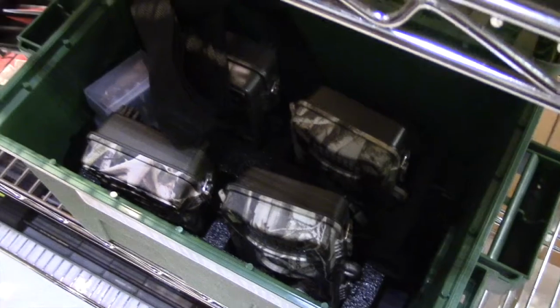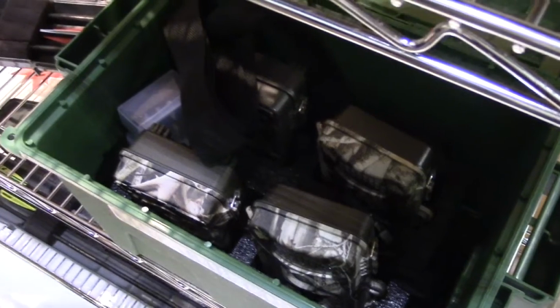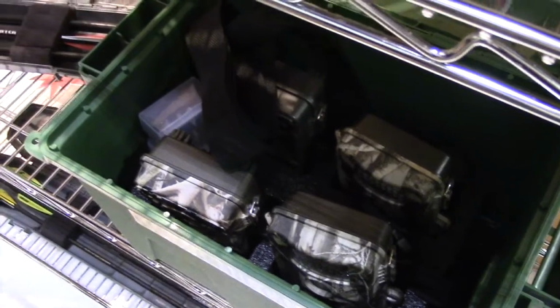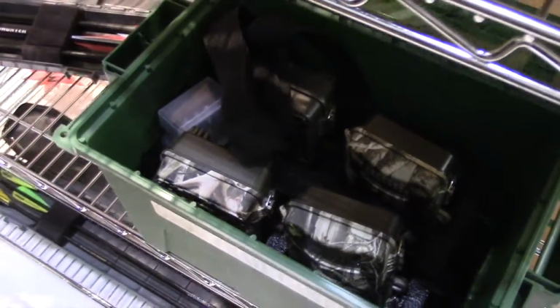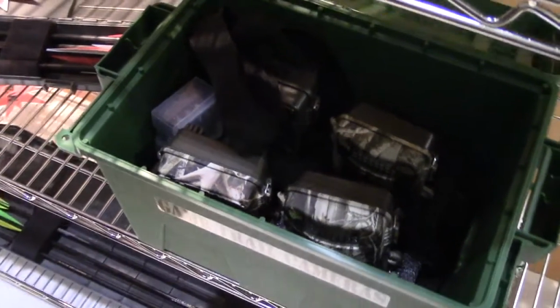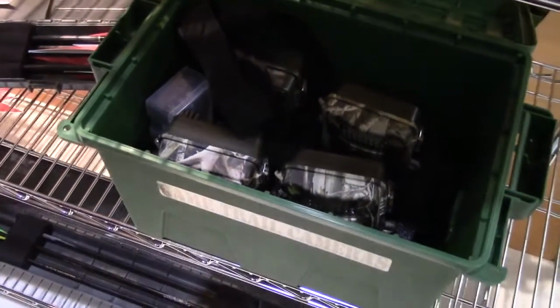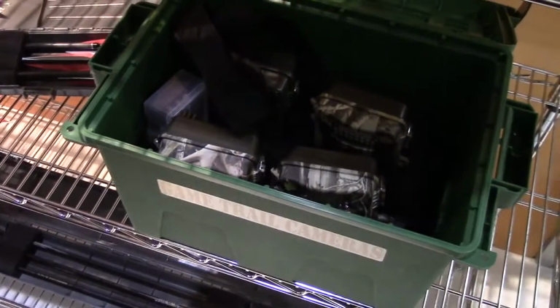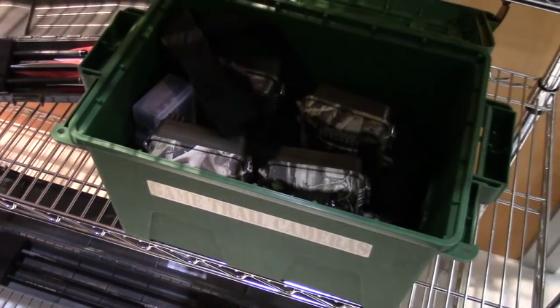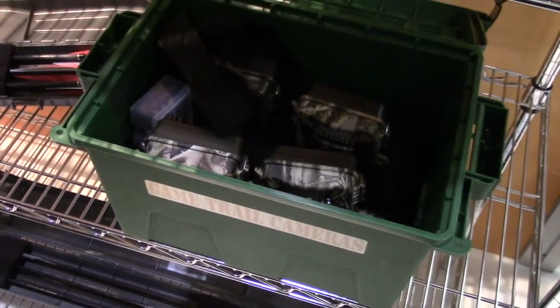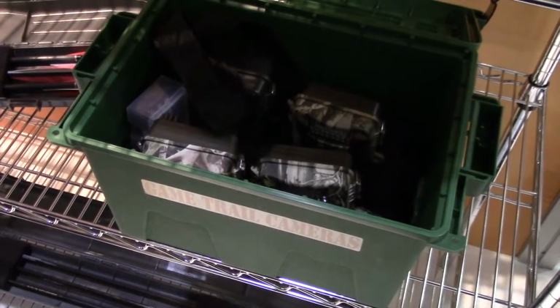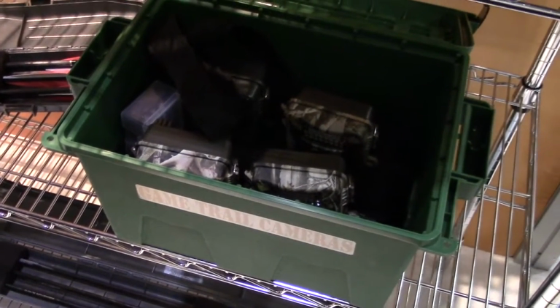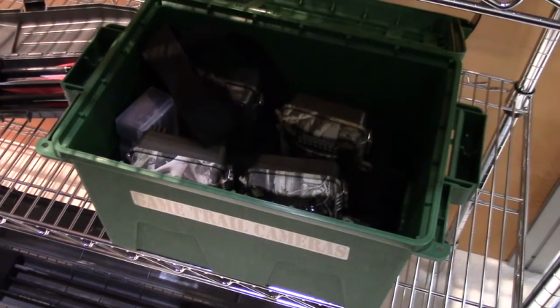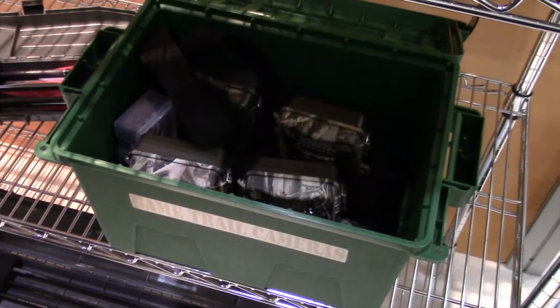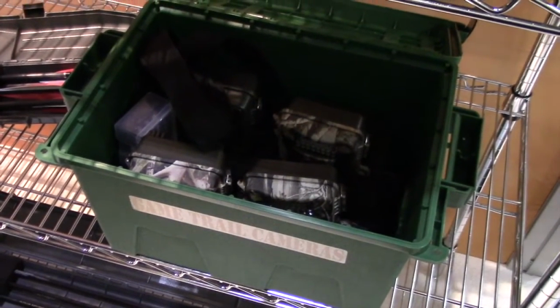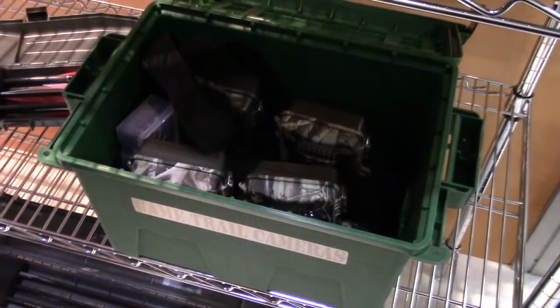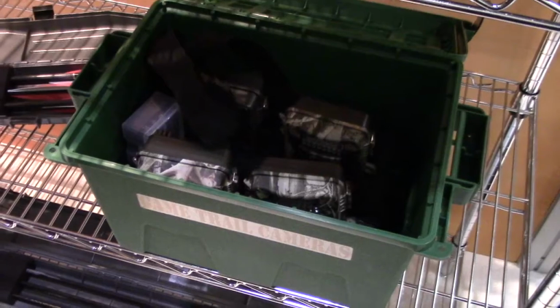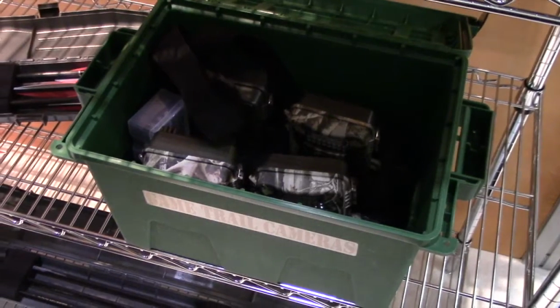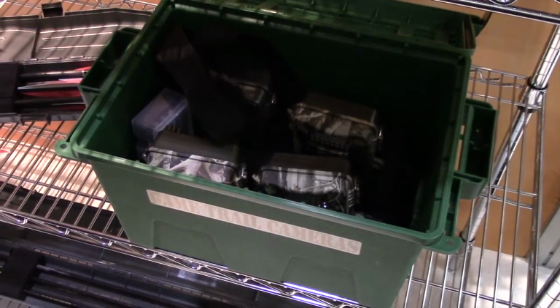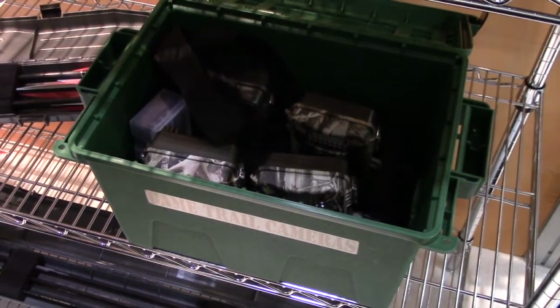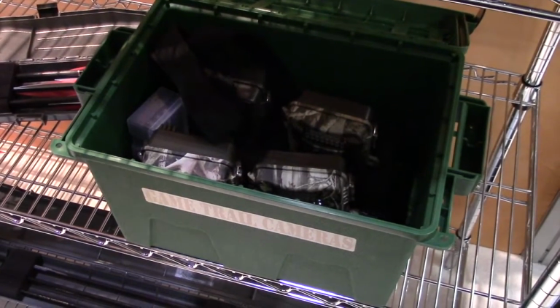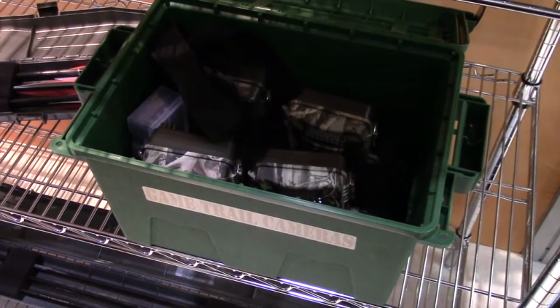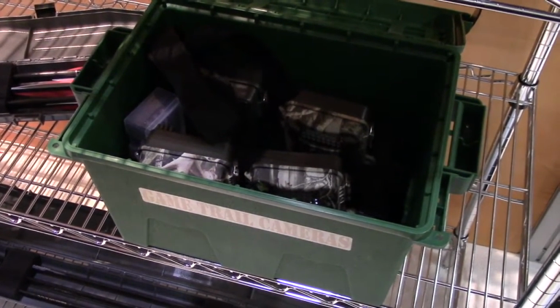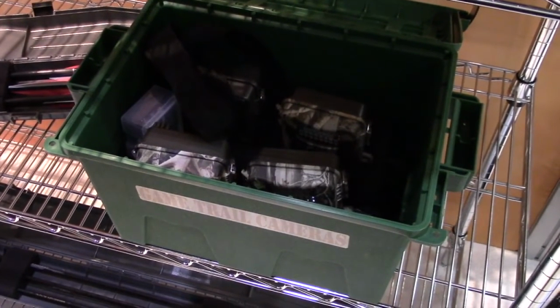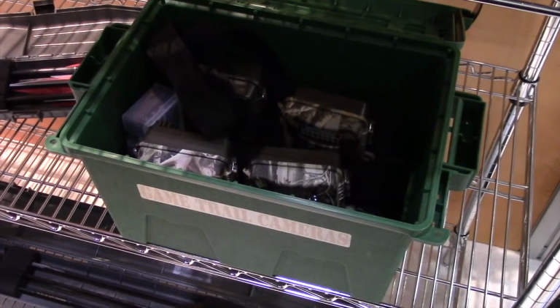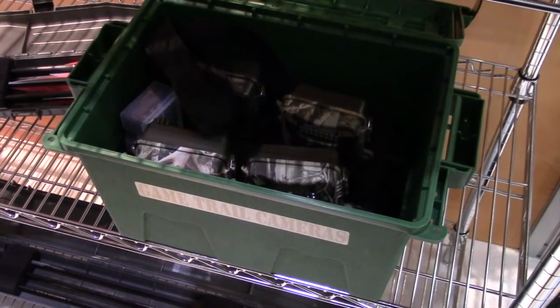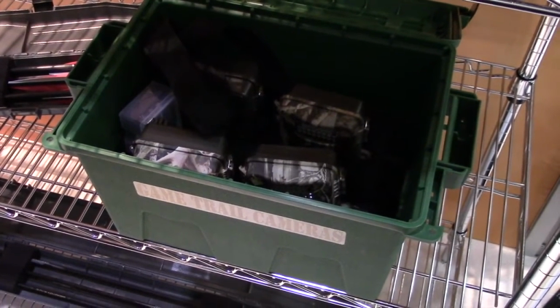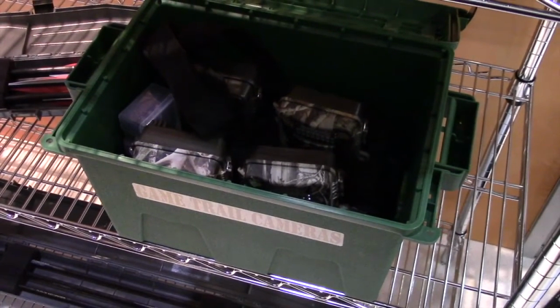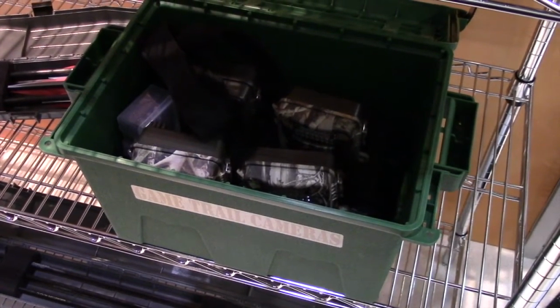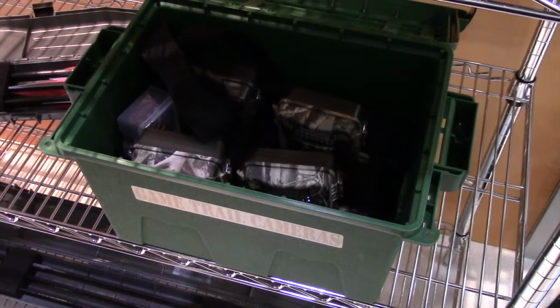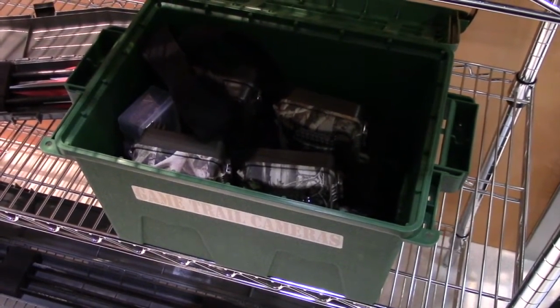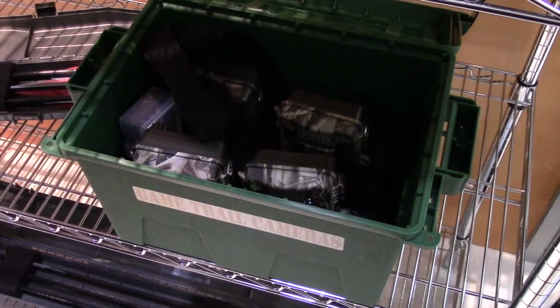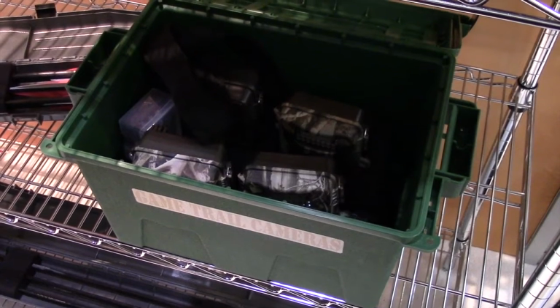This is MSRP for $28. As for availability, this is actually going to be ready in a couple of weeks, so probably by the end of January.